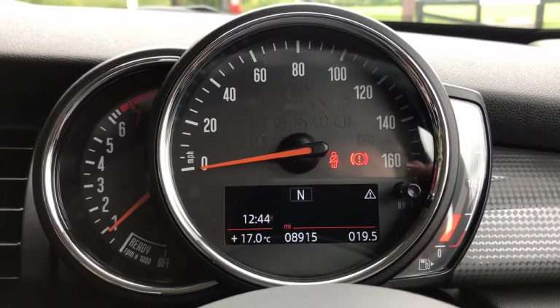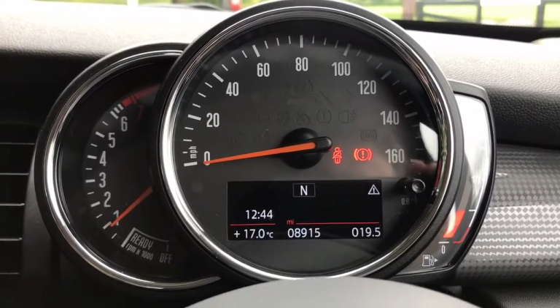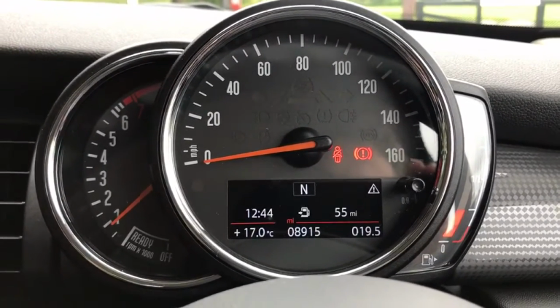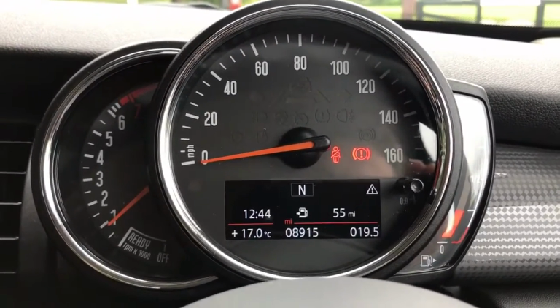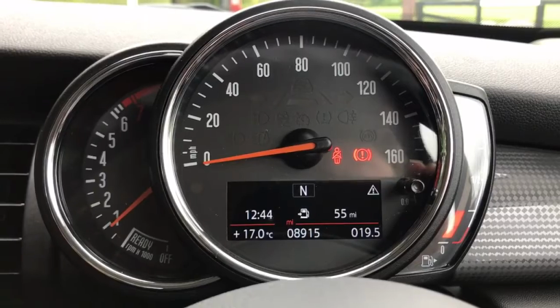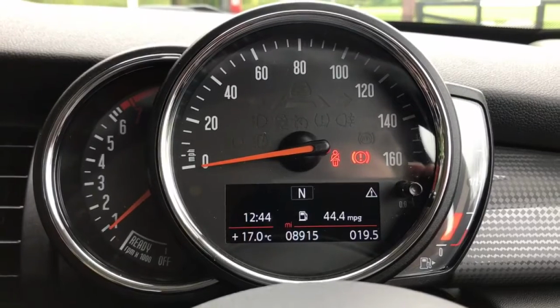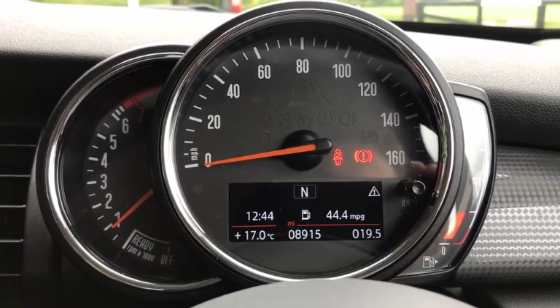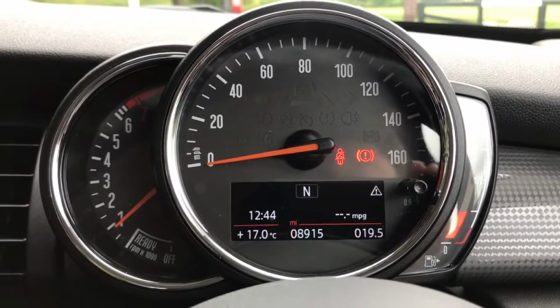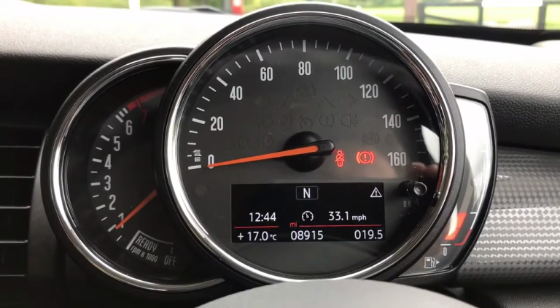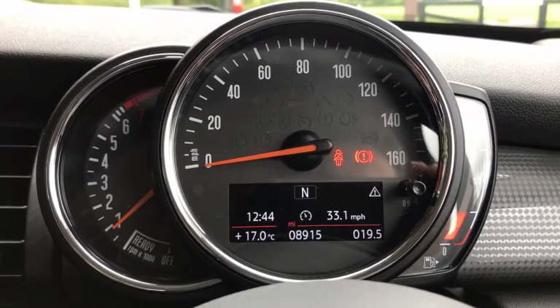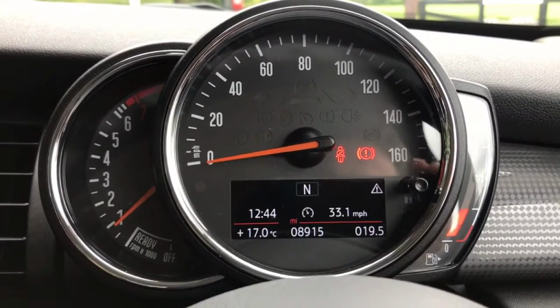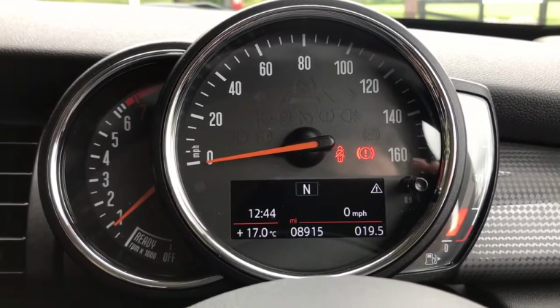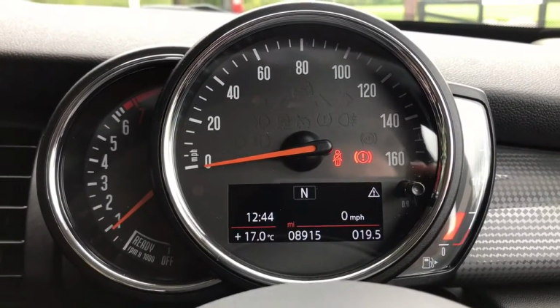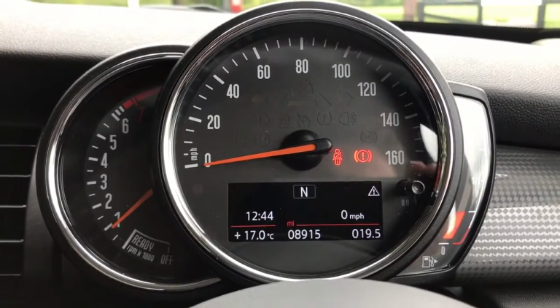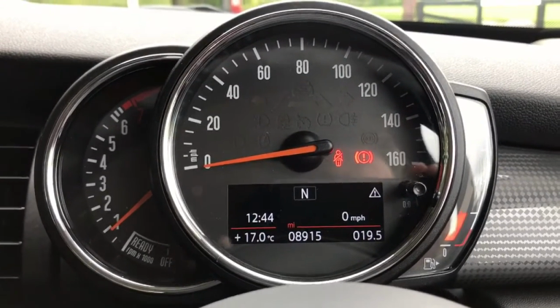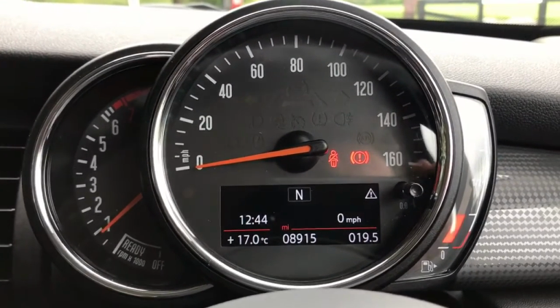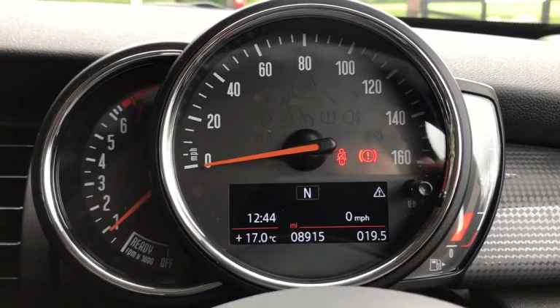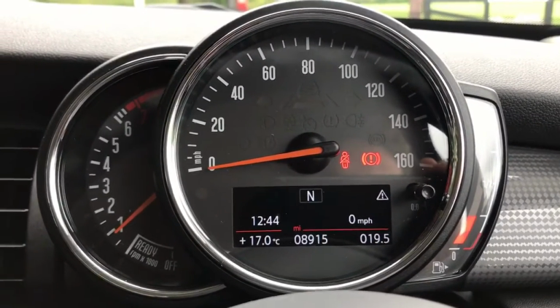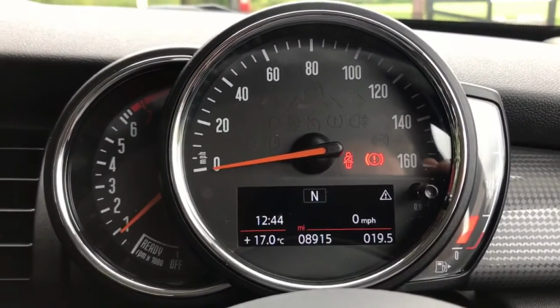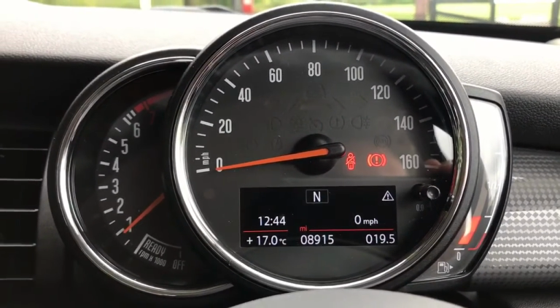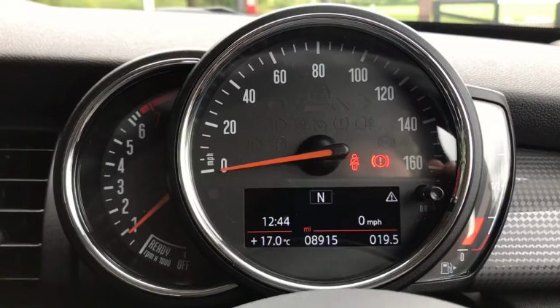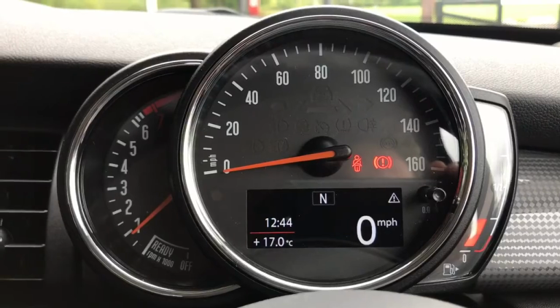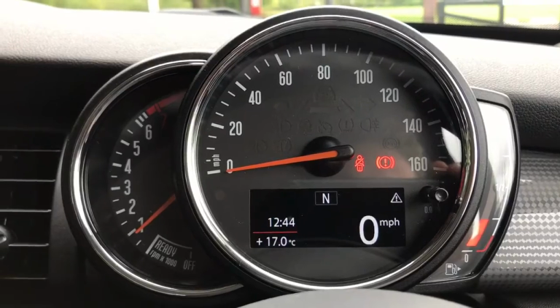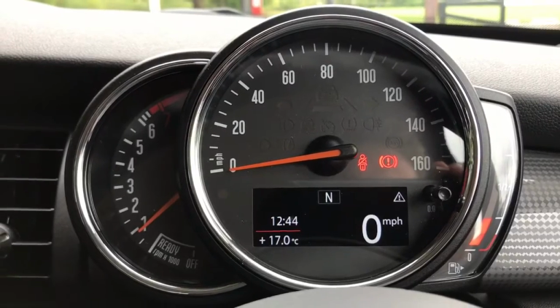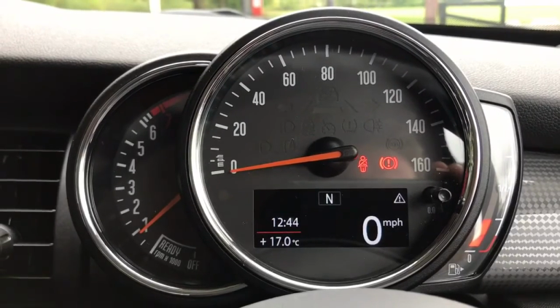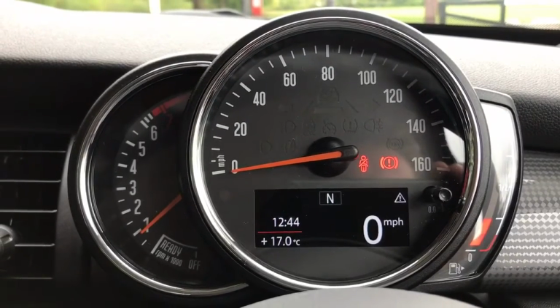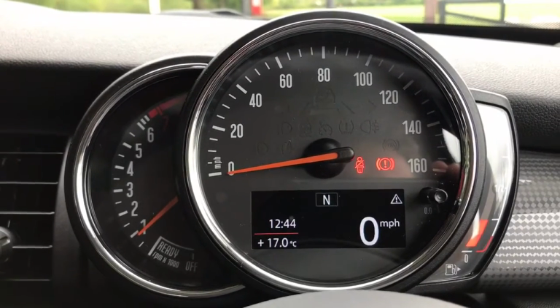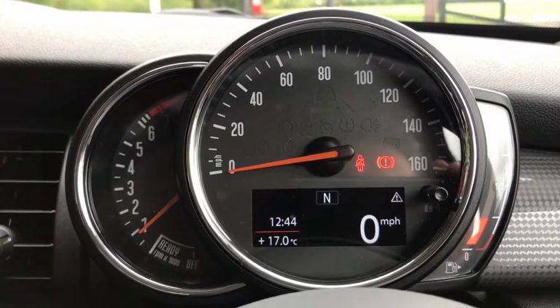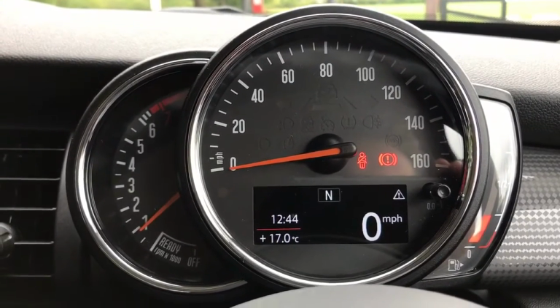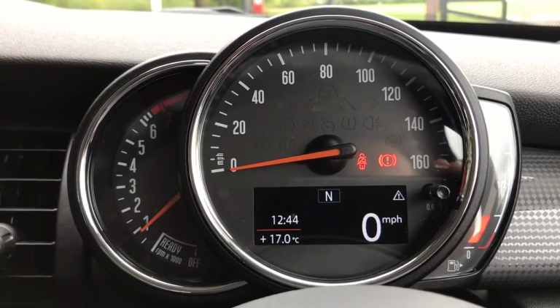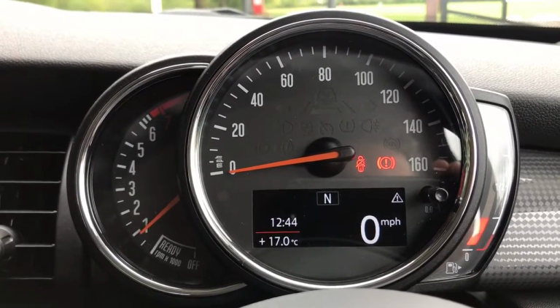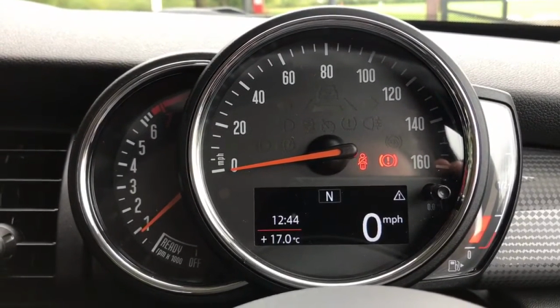If you were to leave it on the digital readout for the speedometer — this one here — give it a few seconds and that will take over the majority of that screen, giving you a nice clear readout.